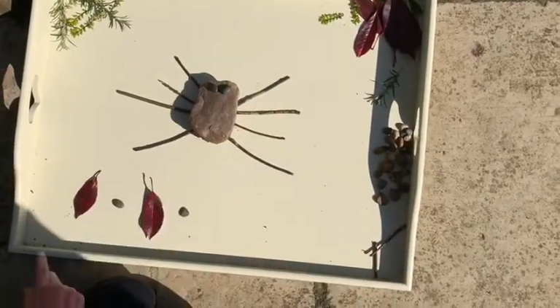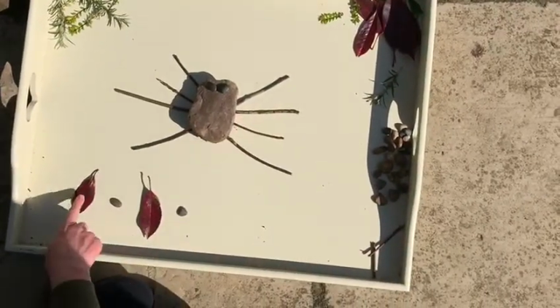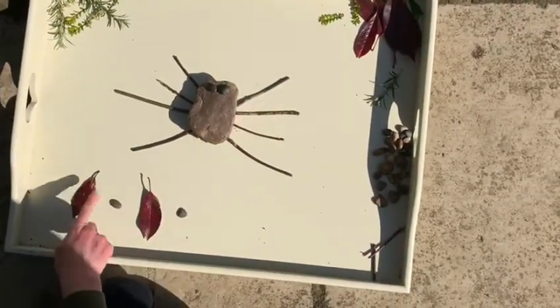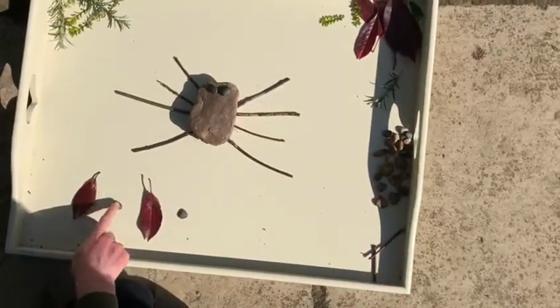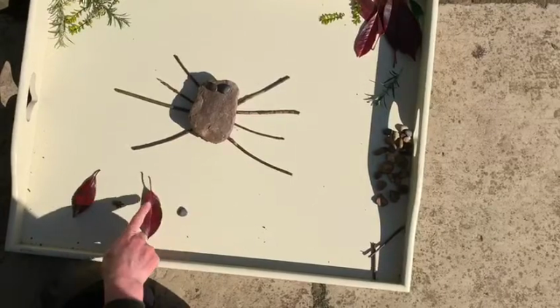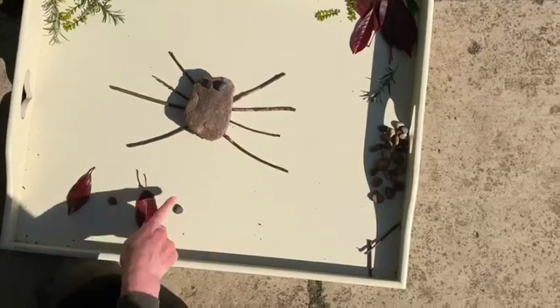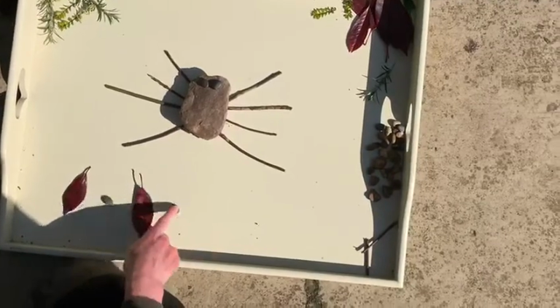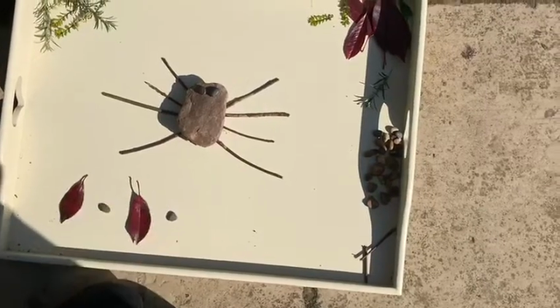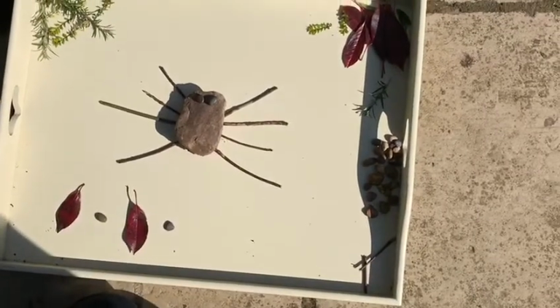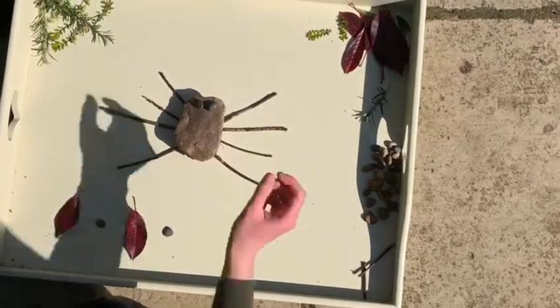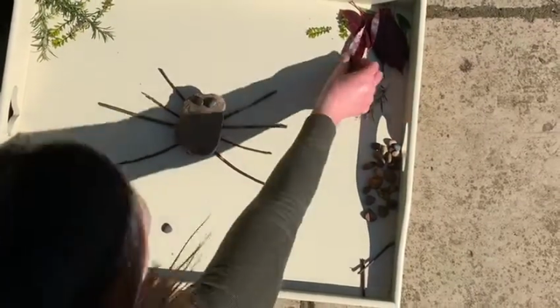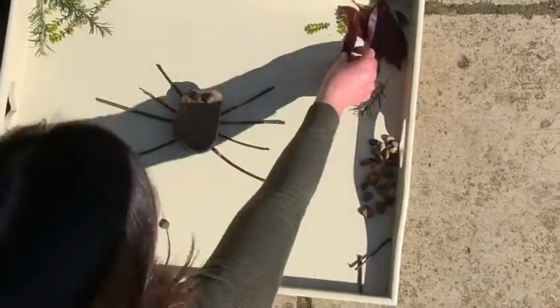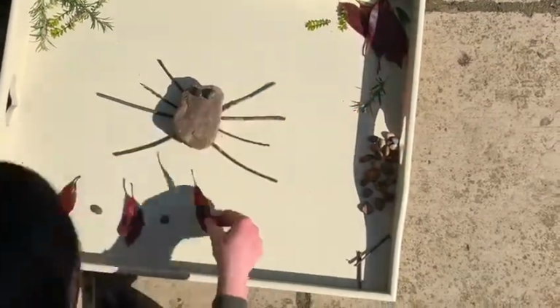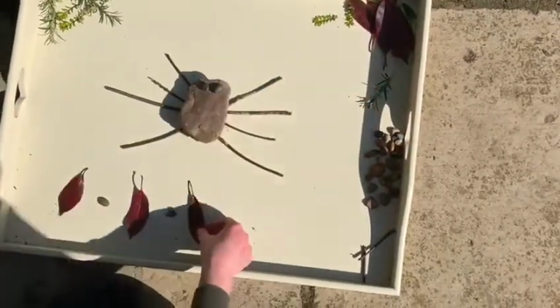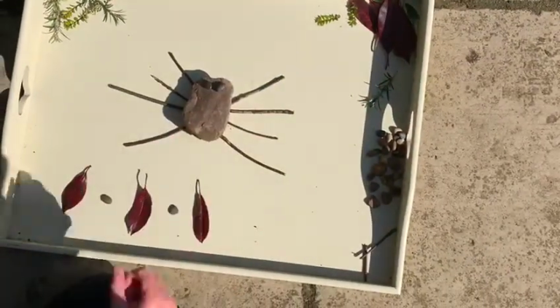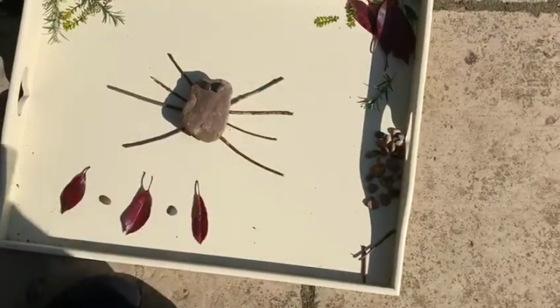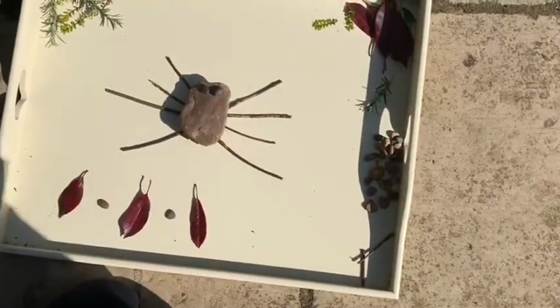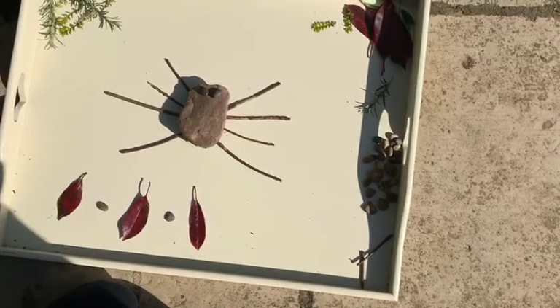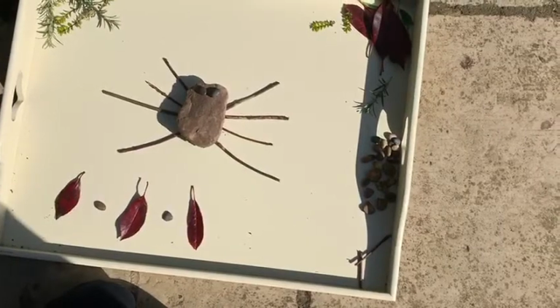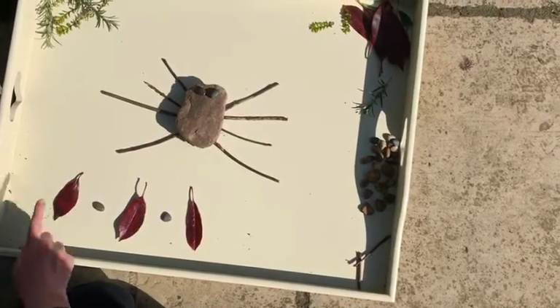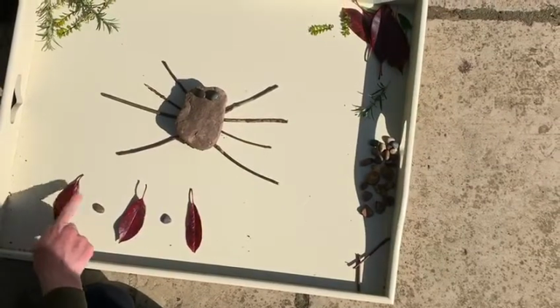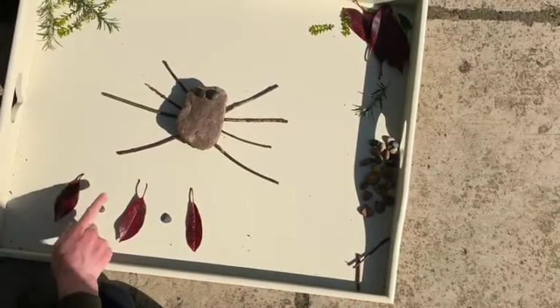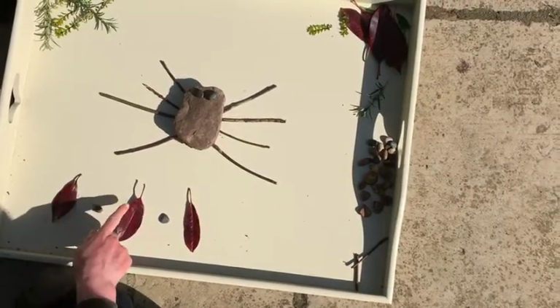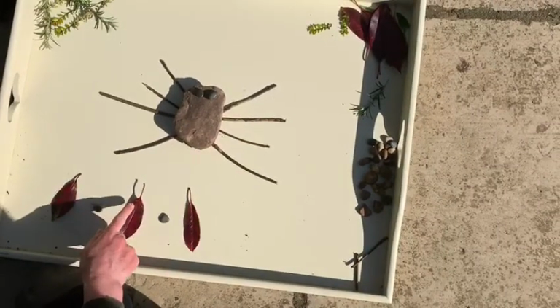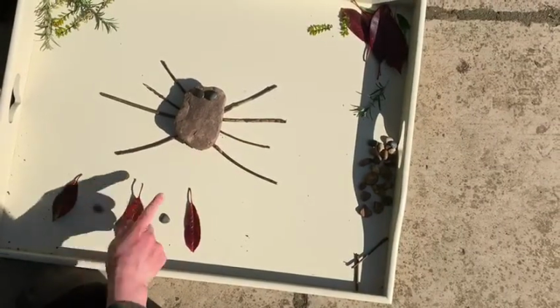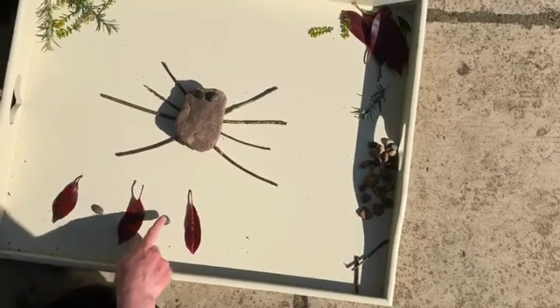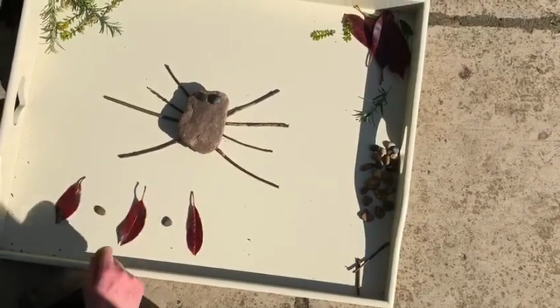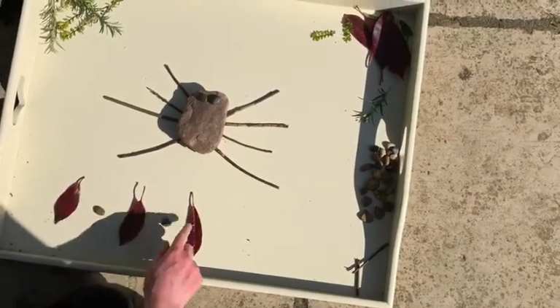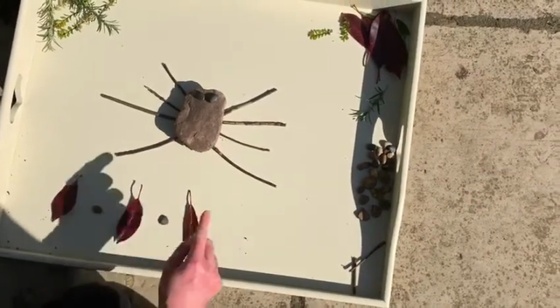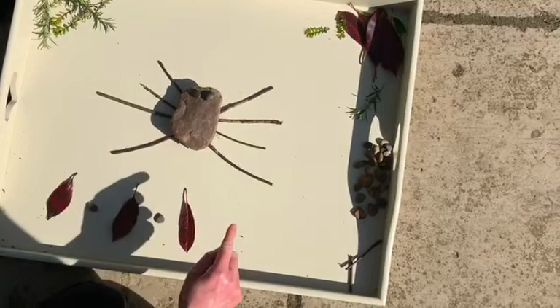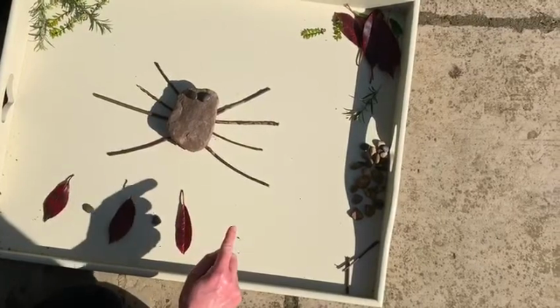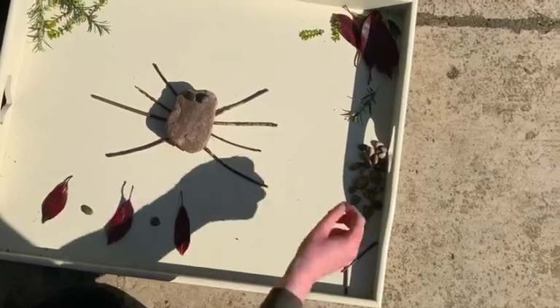So I could put a leaf and then a stone and then another leaf and another stone. So what have we got? Leaf, stone, leaf, stone, leaf, stone, leaf. What would come next in my pattern? Leaf, stone, leaf, stone, leaf, stone.